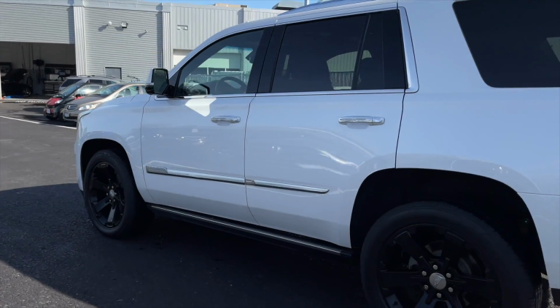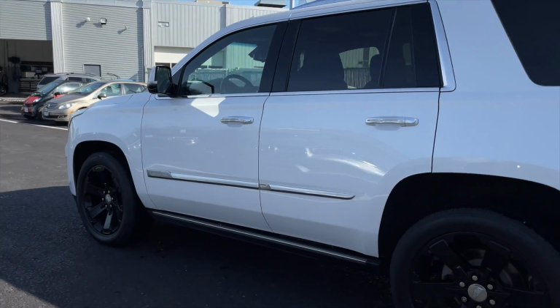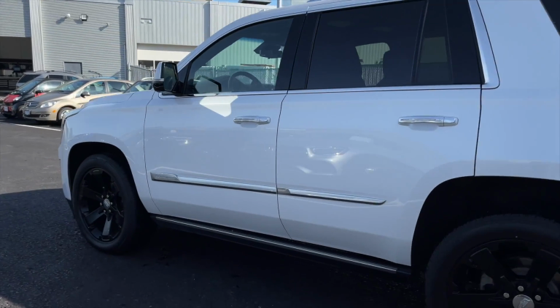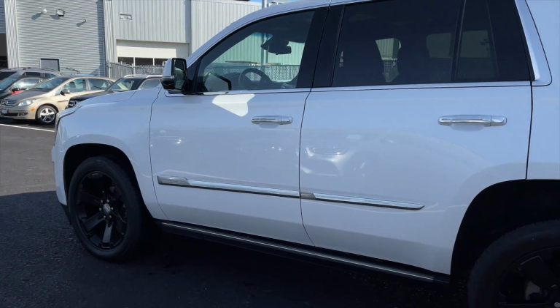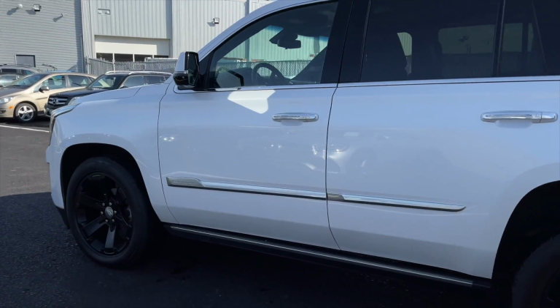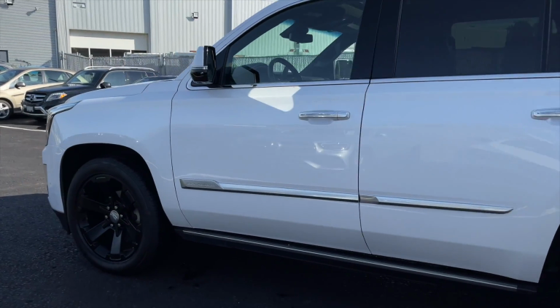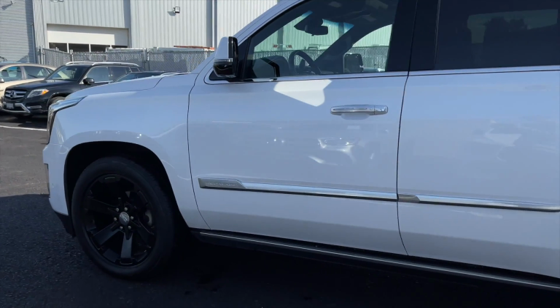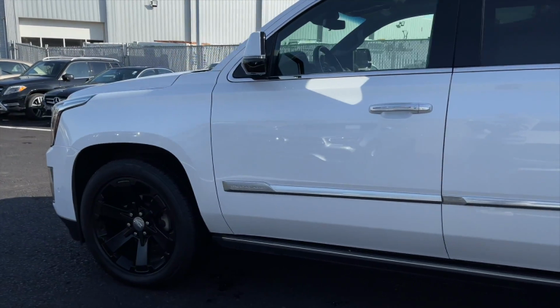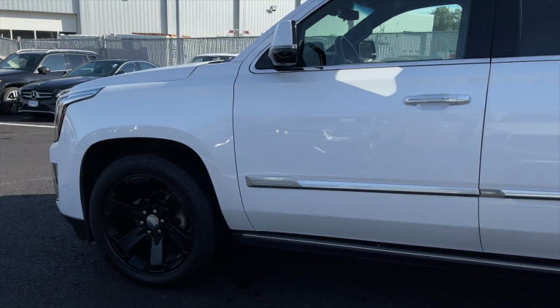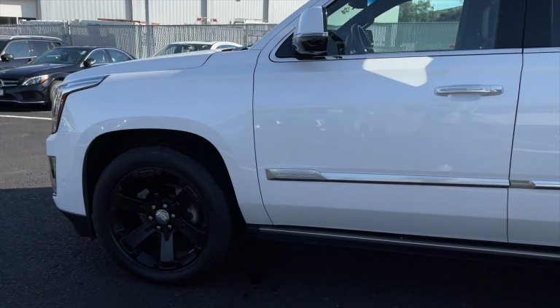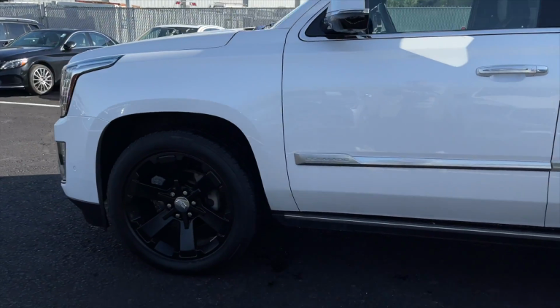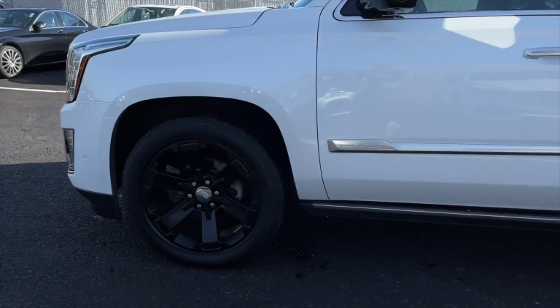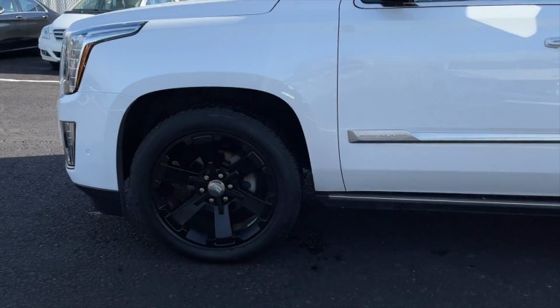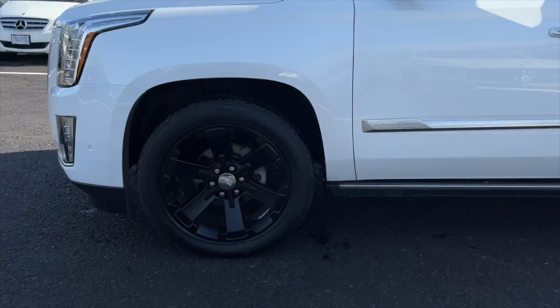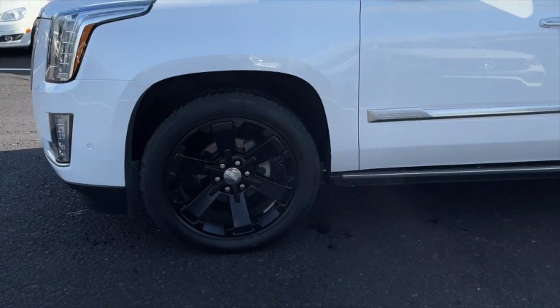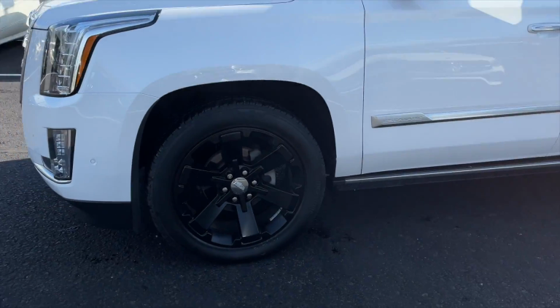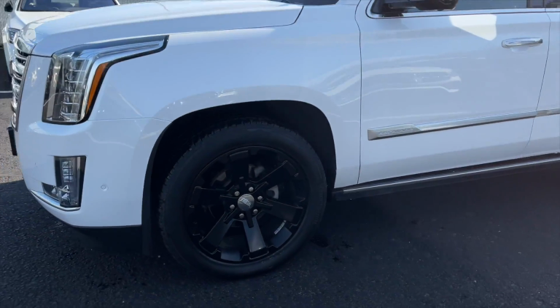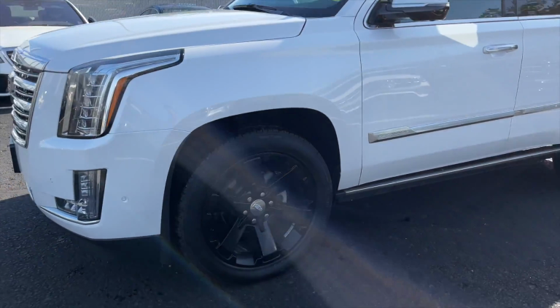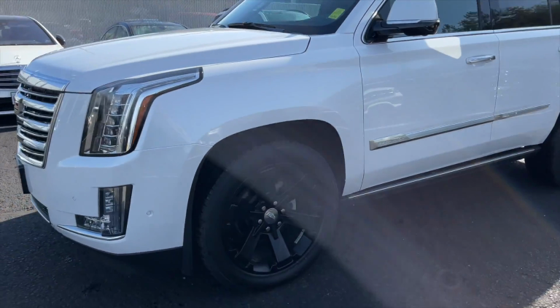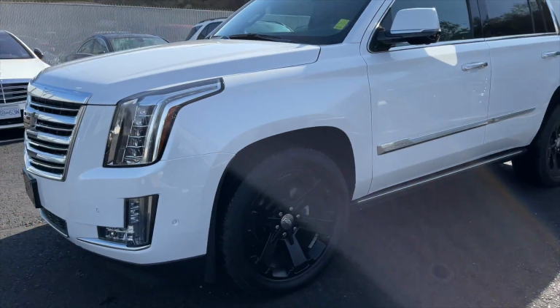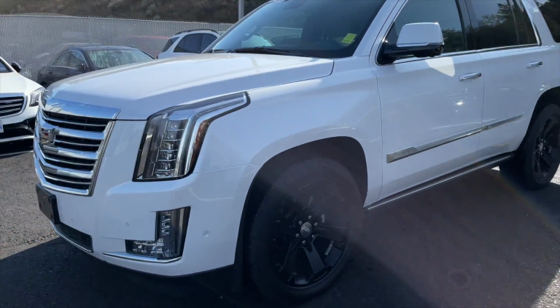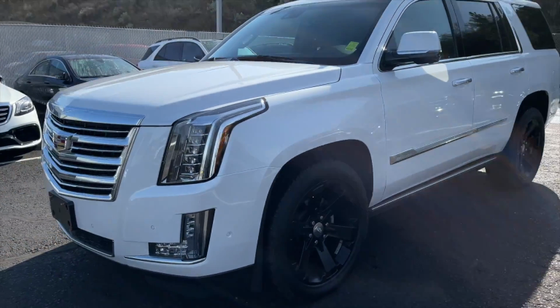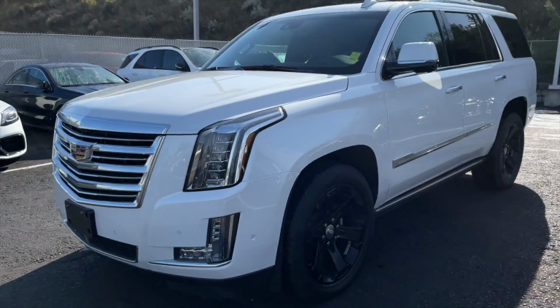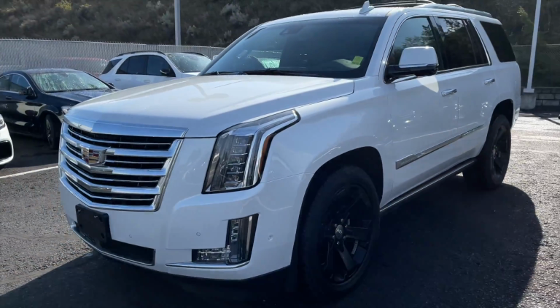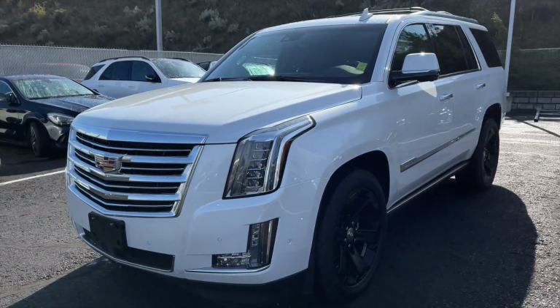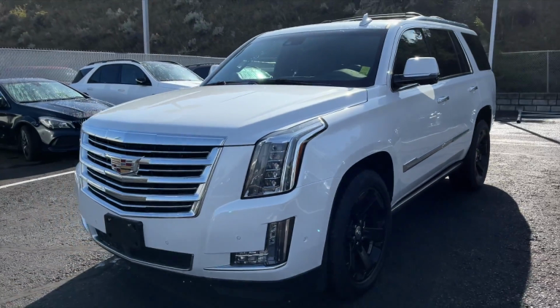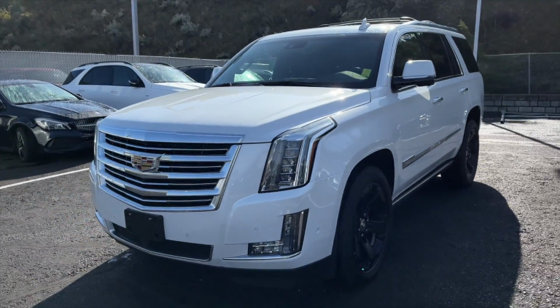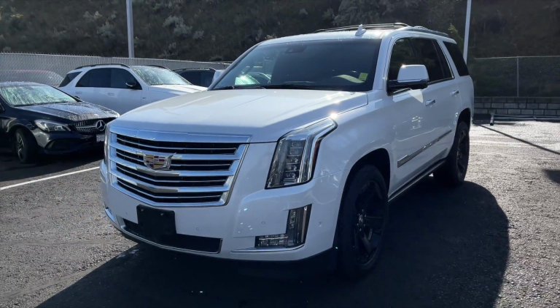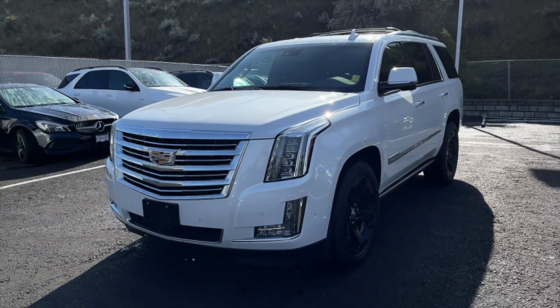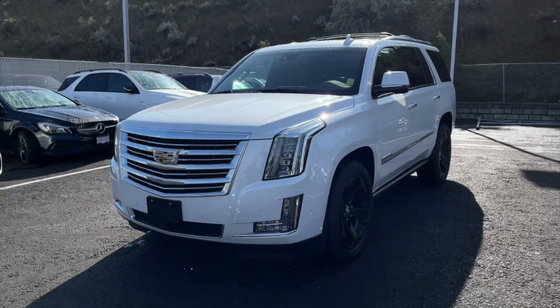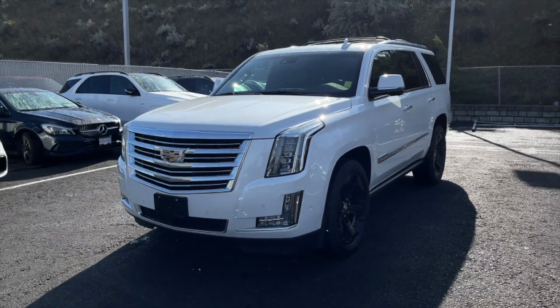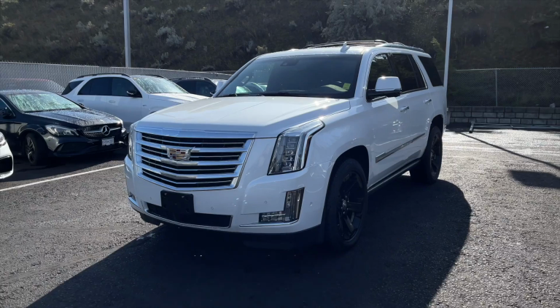This Escalade is a one owner vehicle and has only ever been registered here in BC. It is equipped with a driver assist package, a trailering package, and a rear entertainment package.